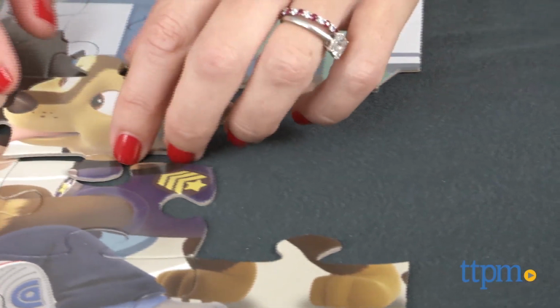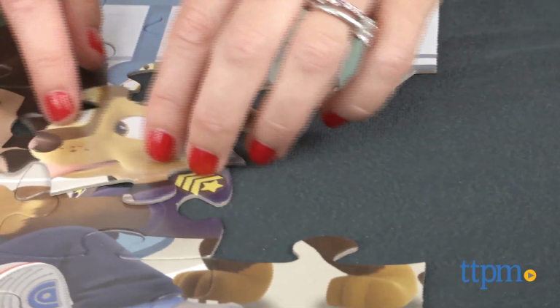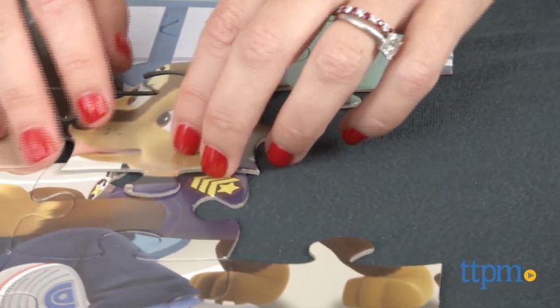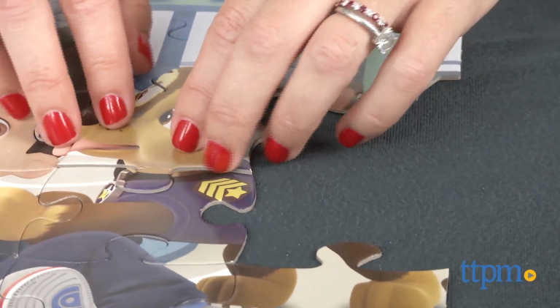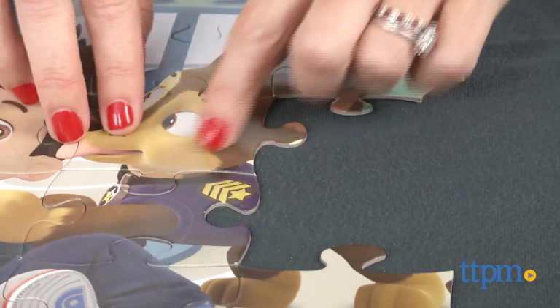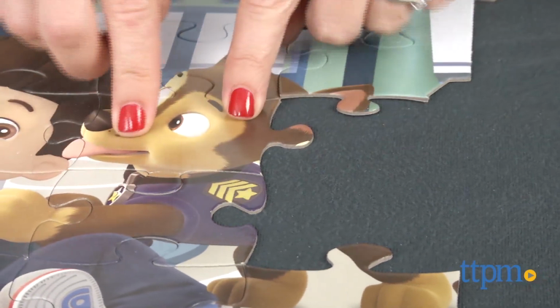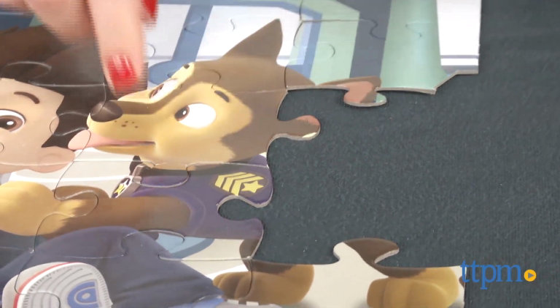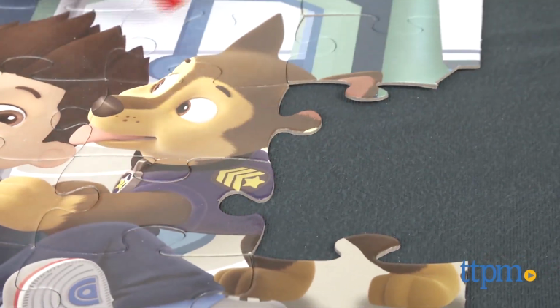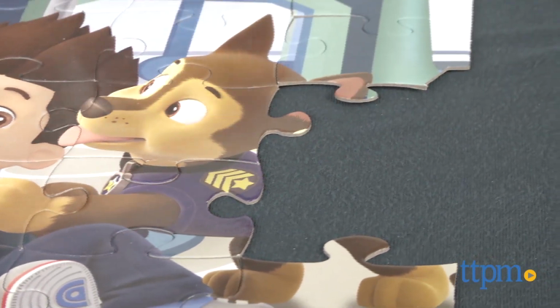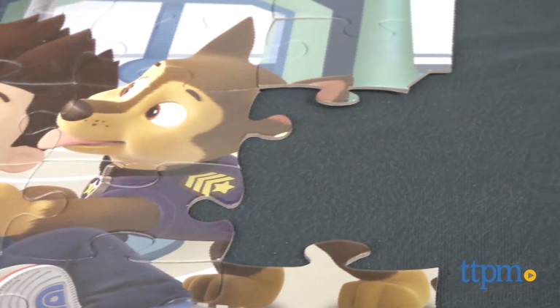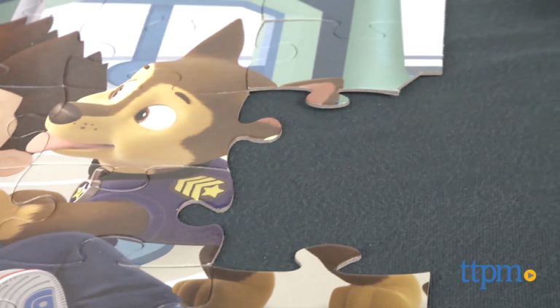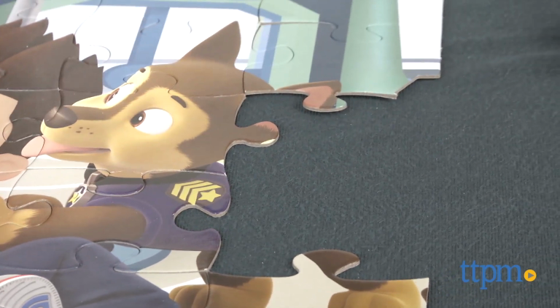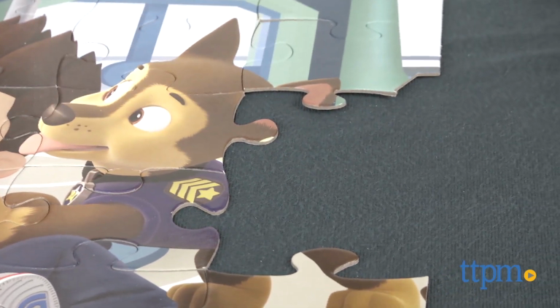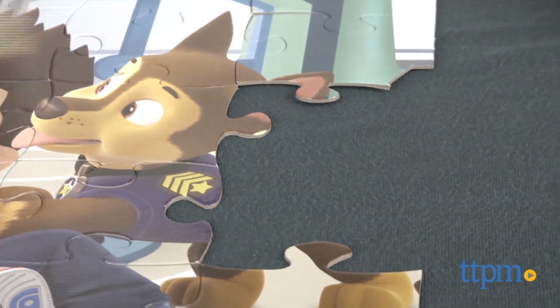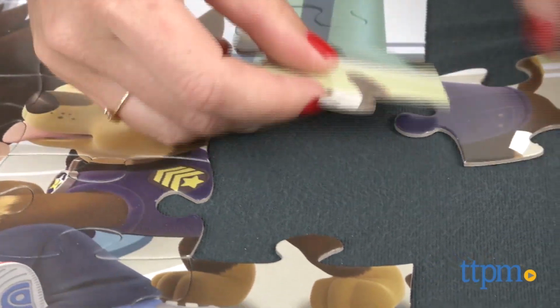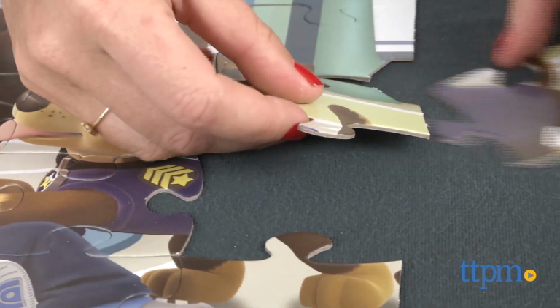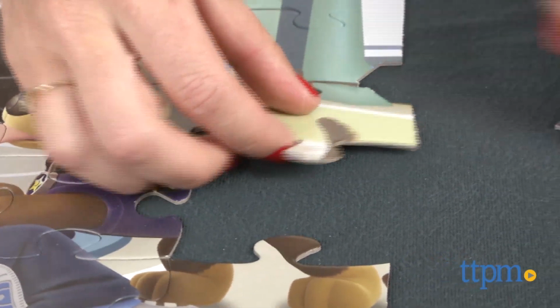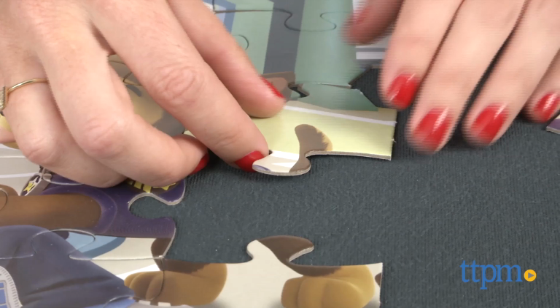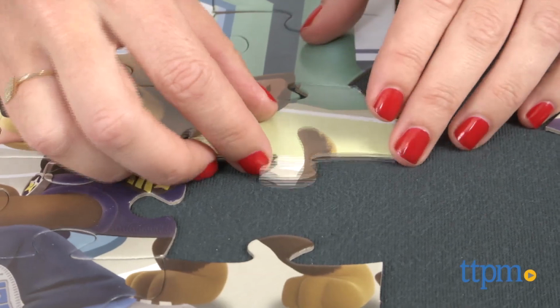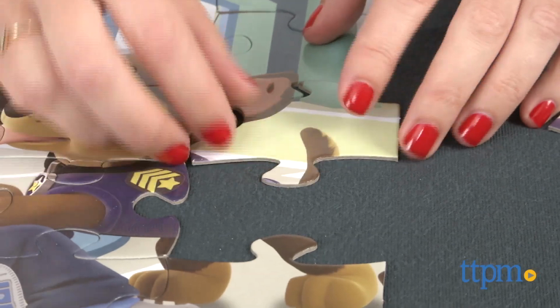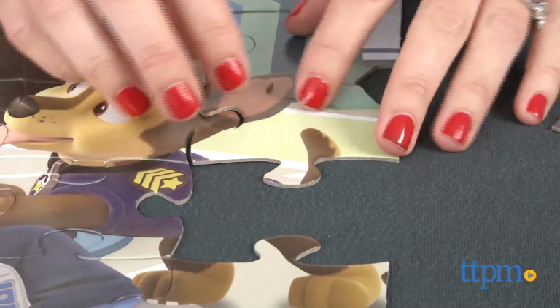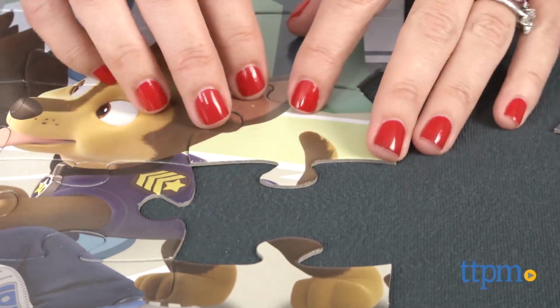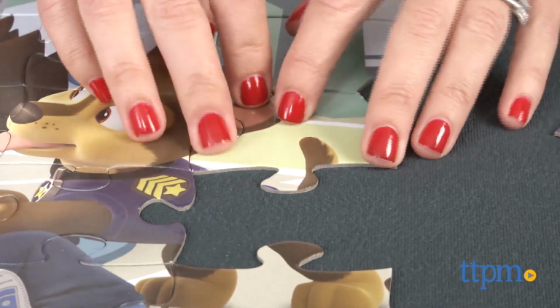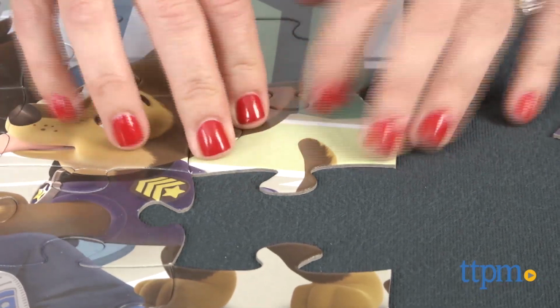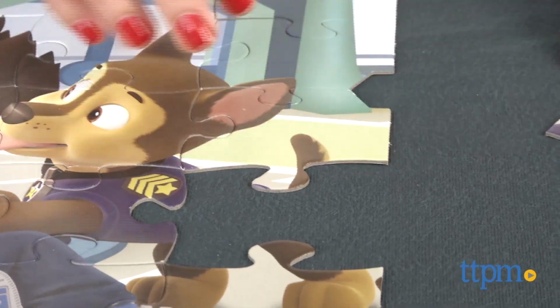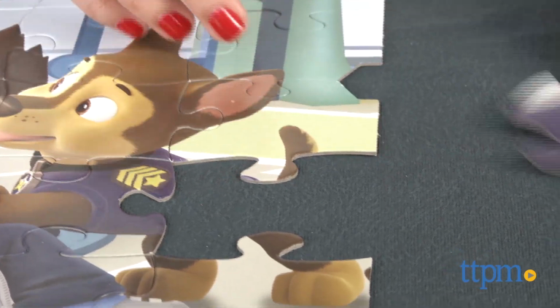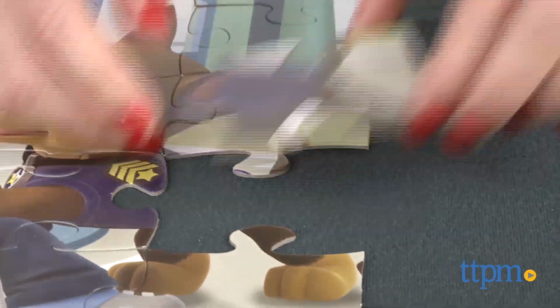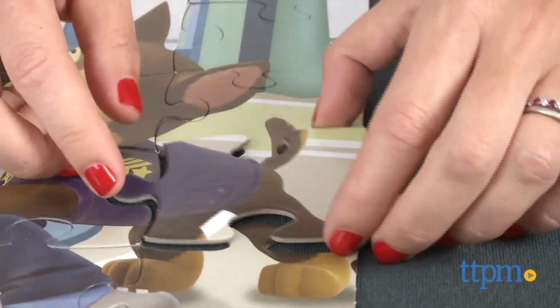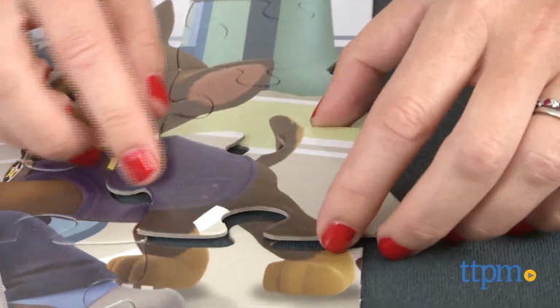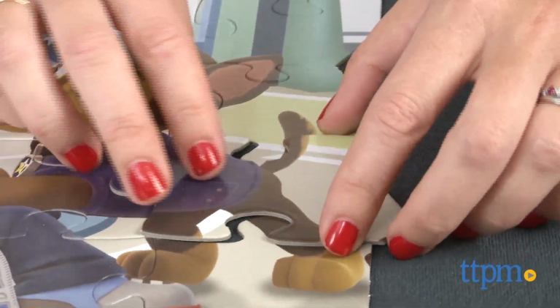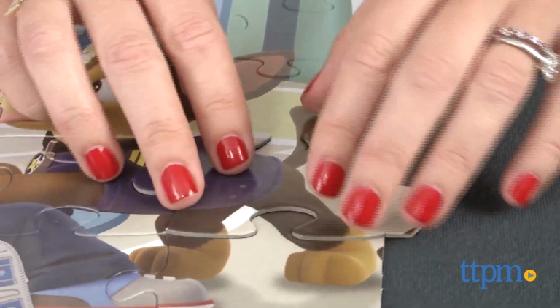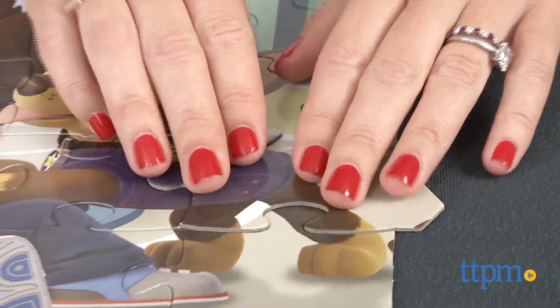There's no set recommended age for this puzzle, but we think it's best for kids ages four and up, though a three-year-old would probably enjoy it with a little help from an adult.